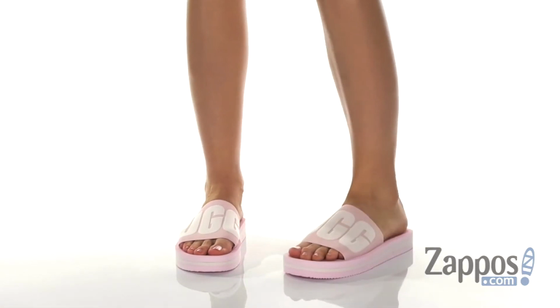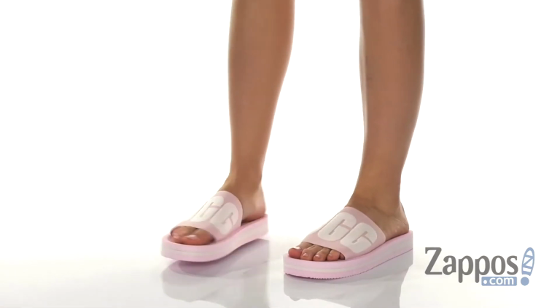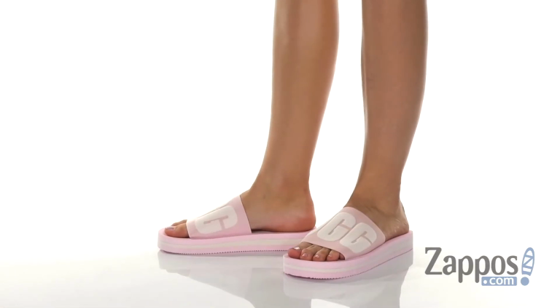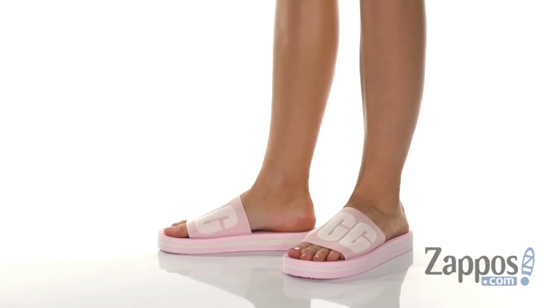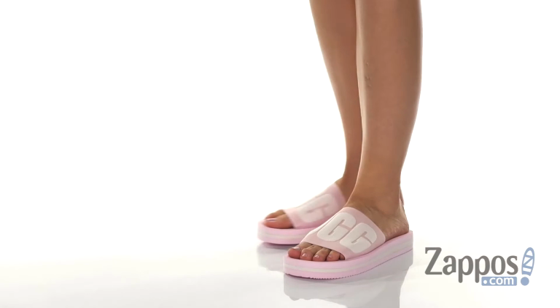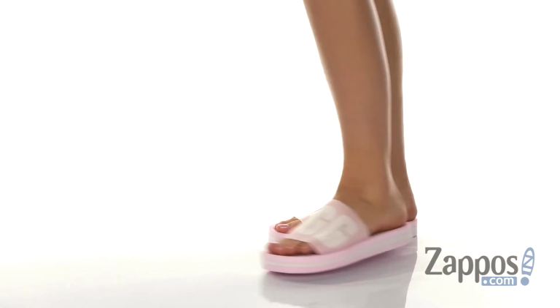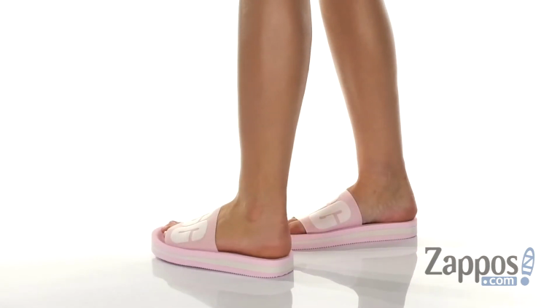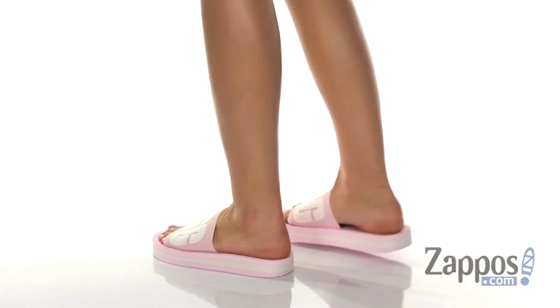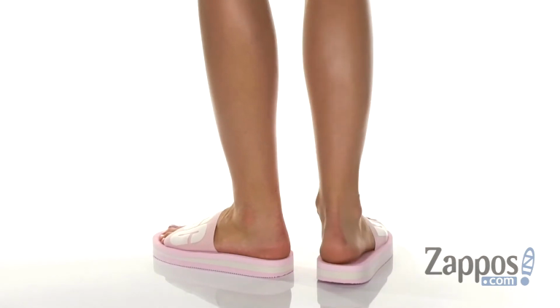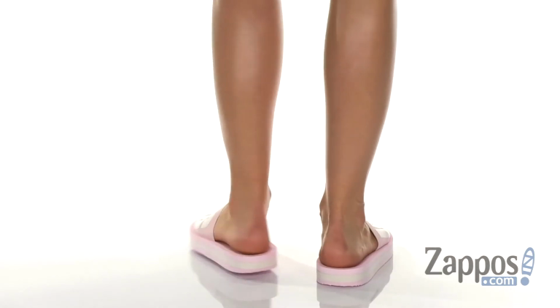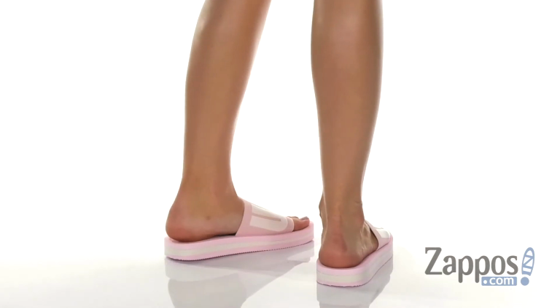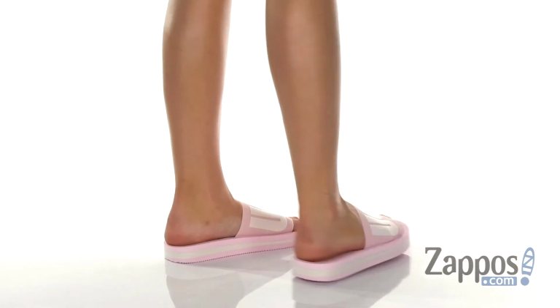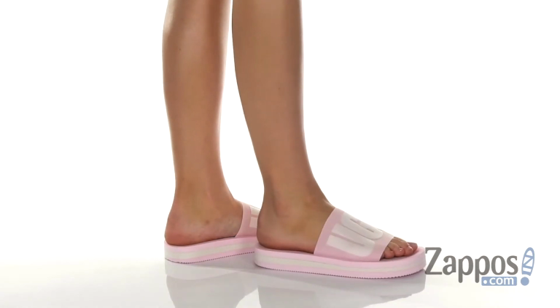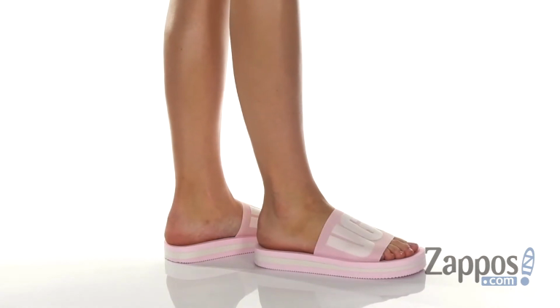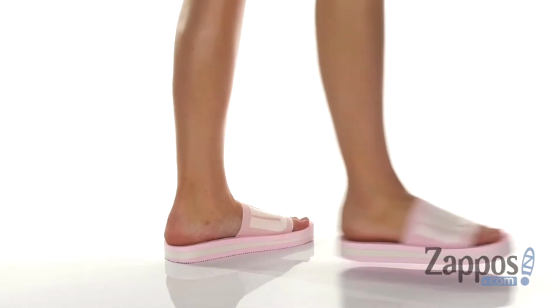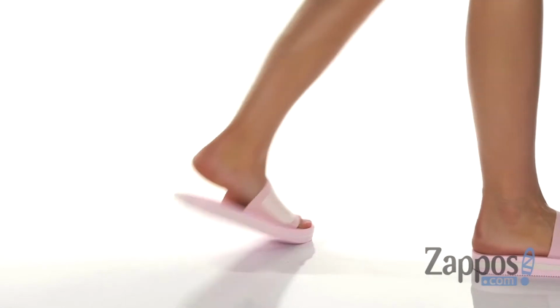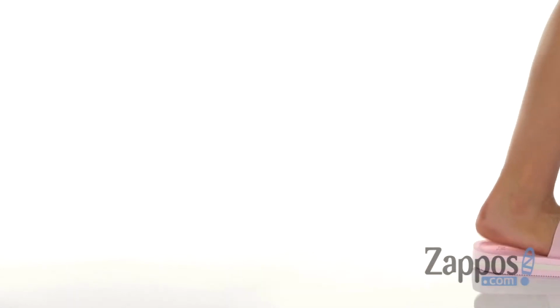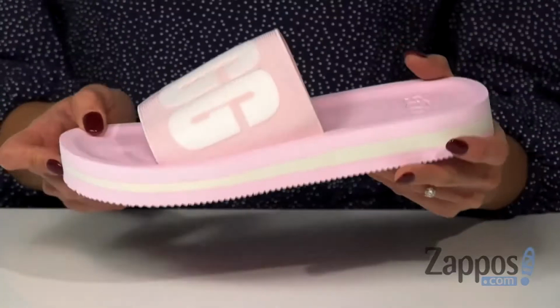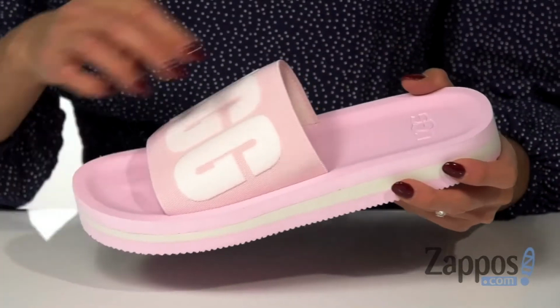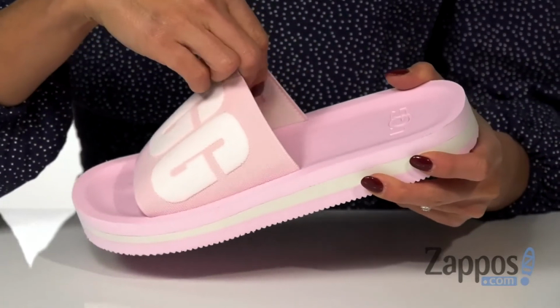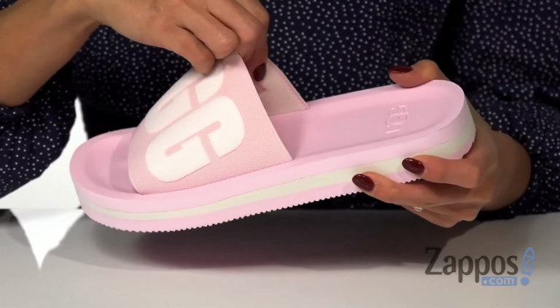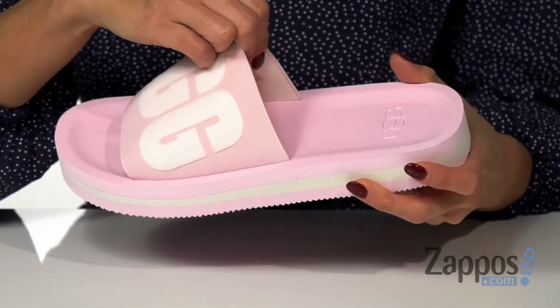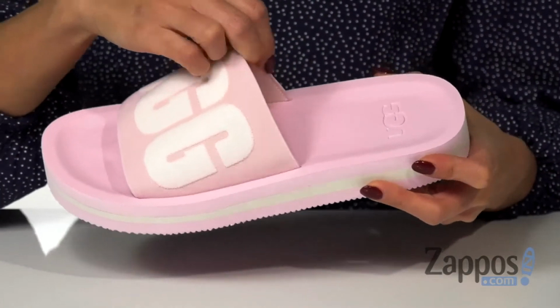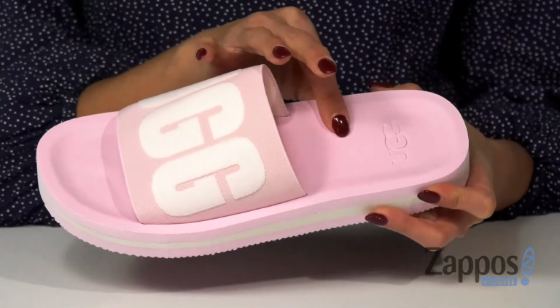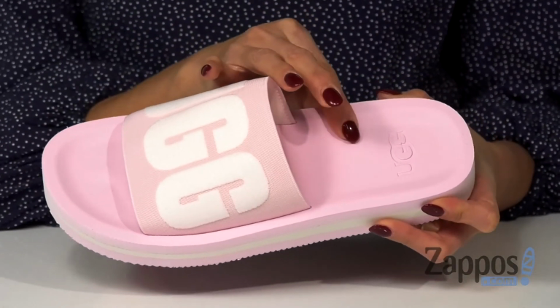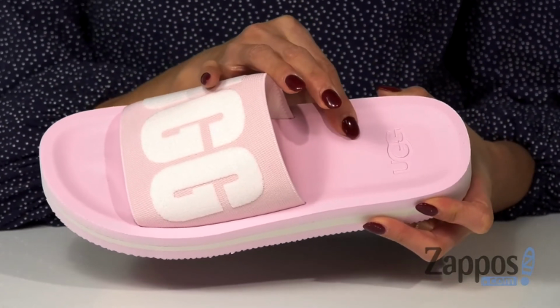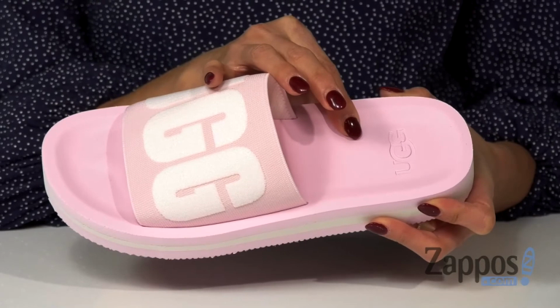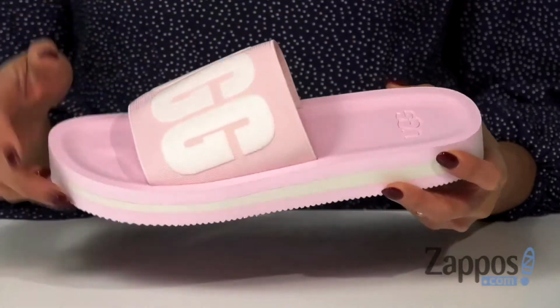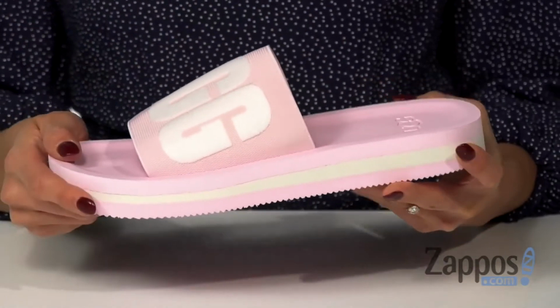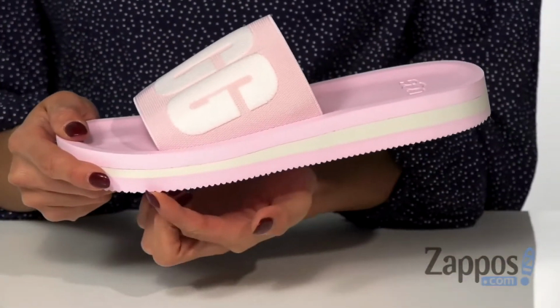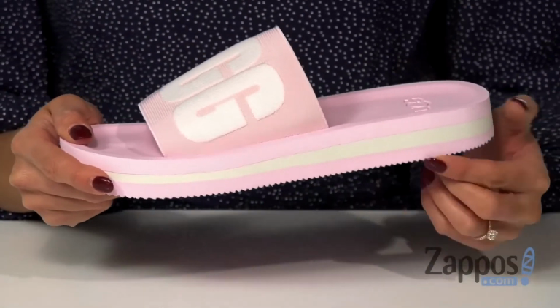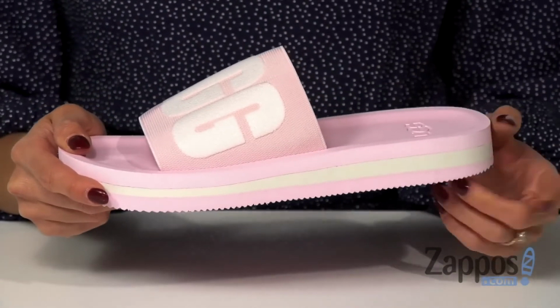These slides have a sporty silhouette. They feature a stretch fabric upper with the UGG logo at the top. The inside has a soft fabric lining and a lightweight EVA footbed. The middle has this fun stripe.